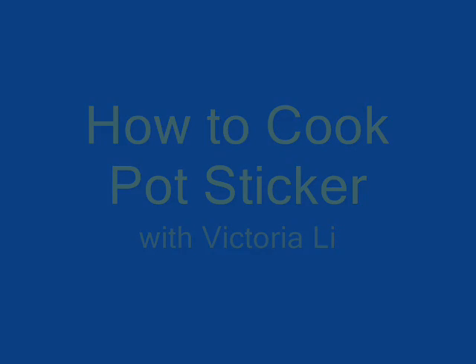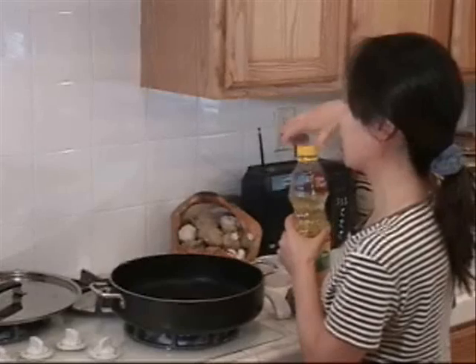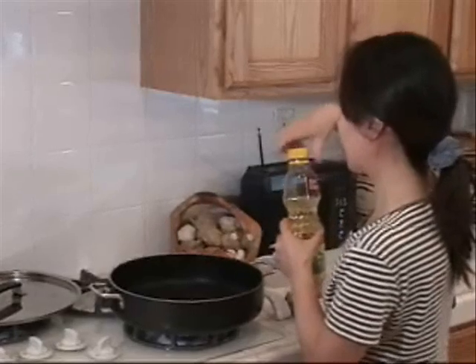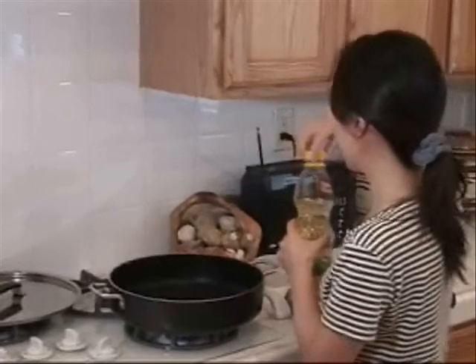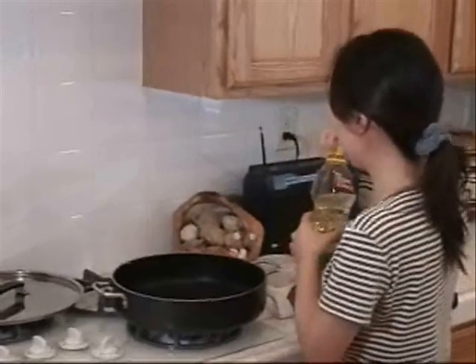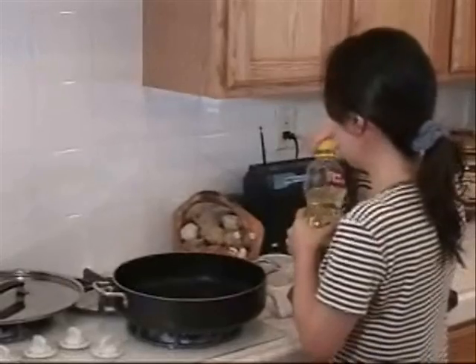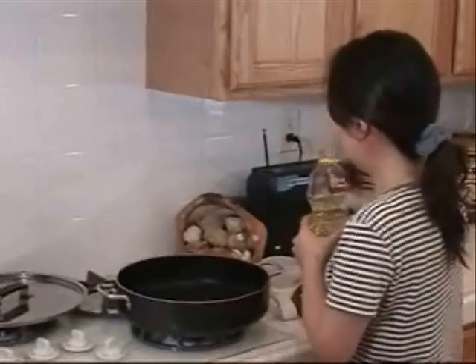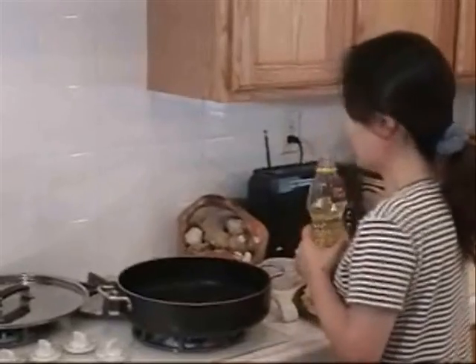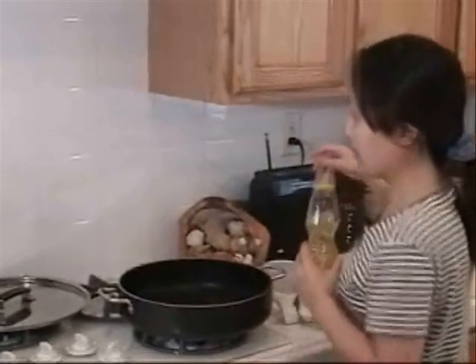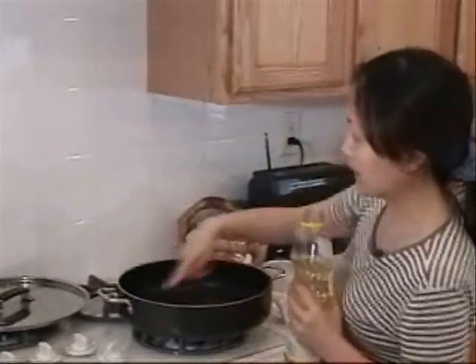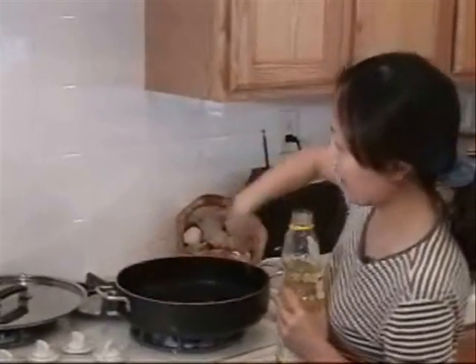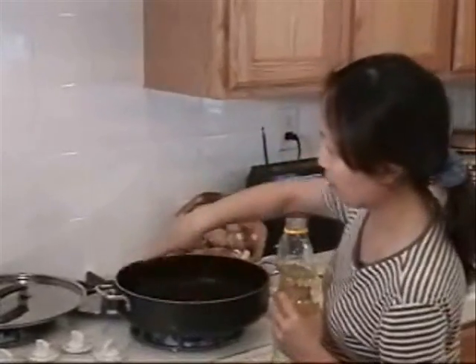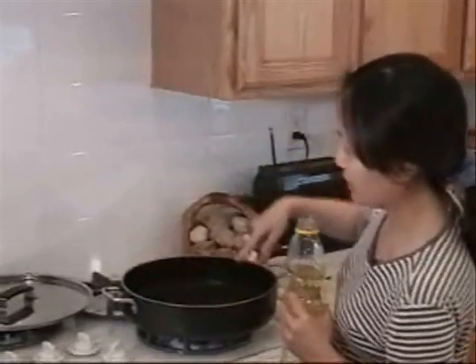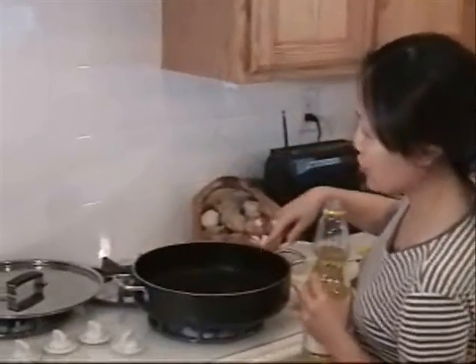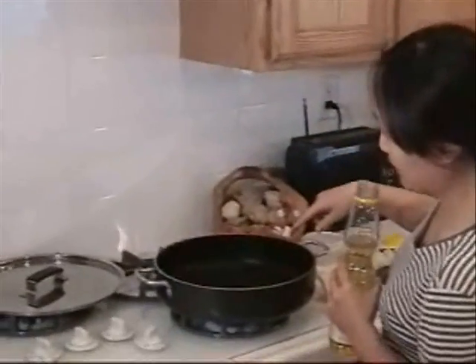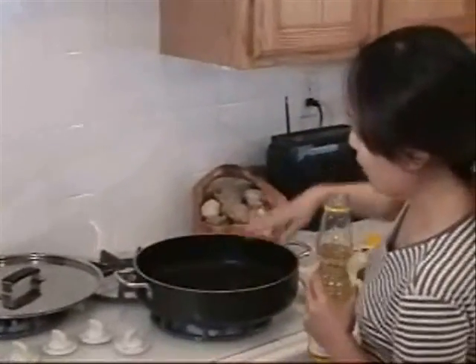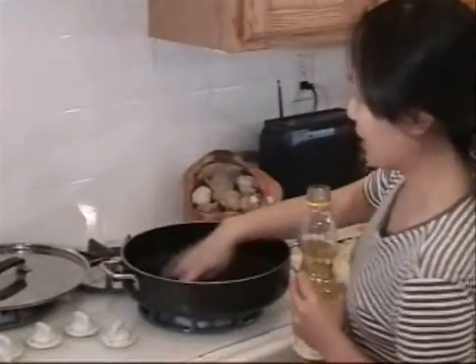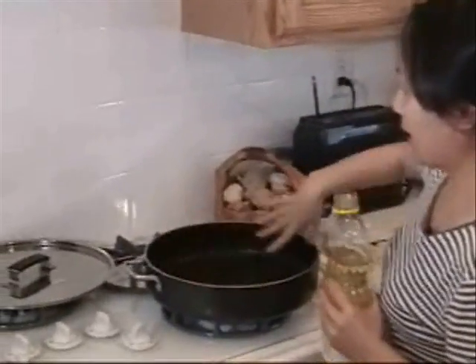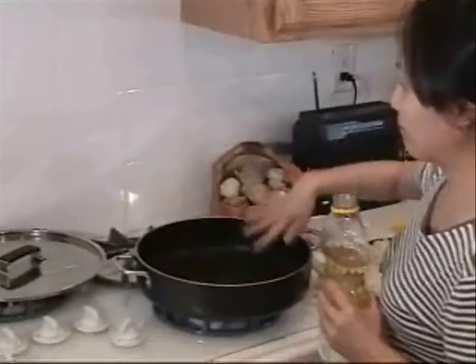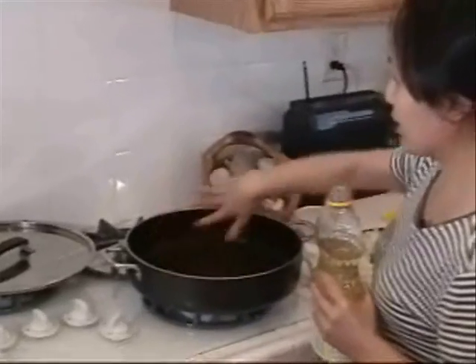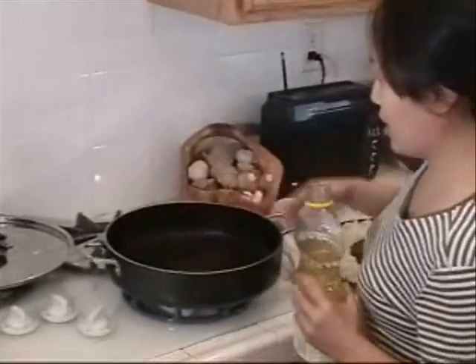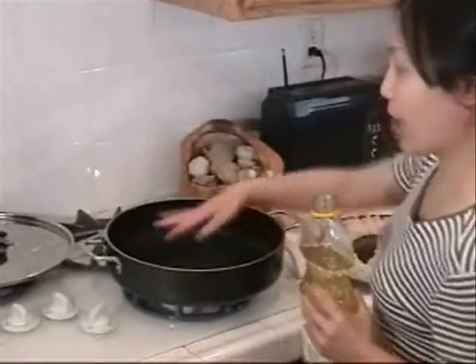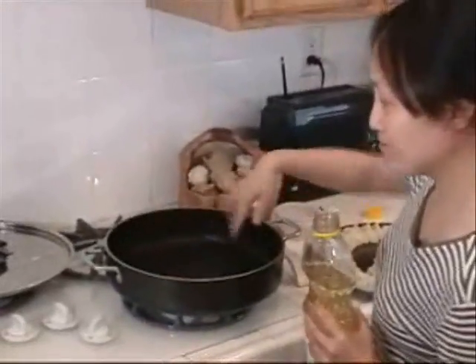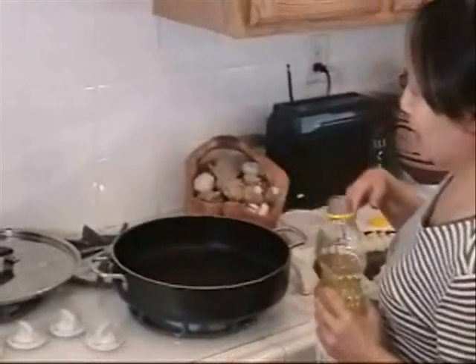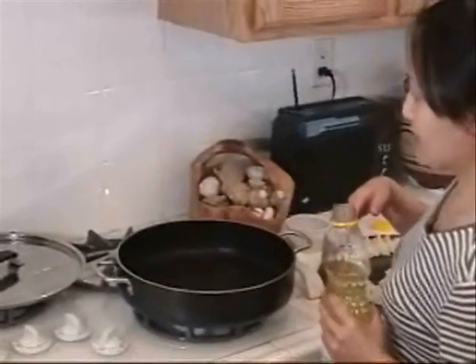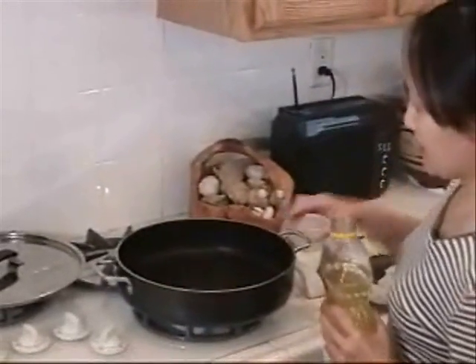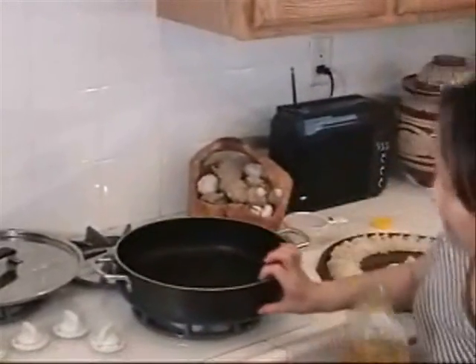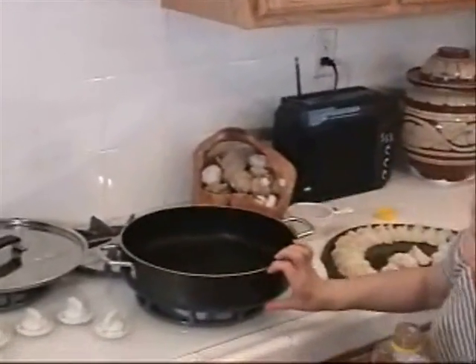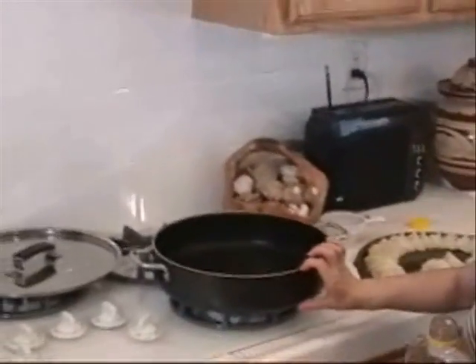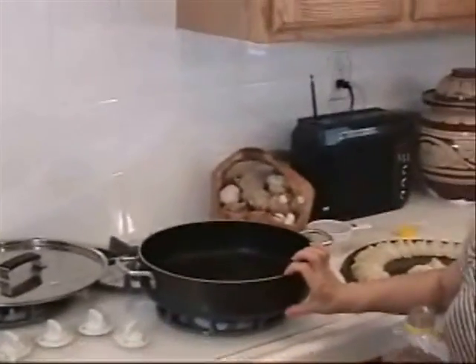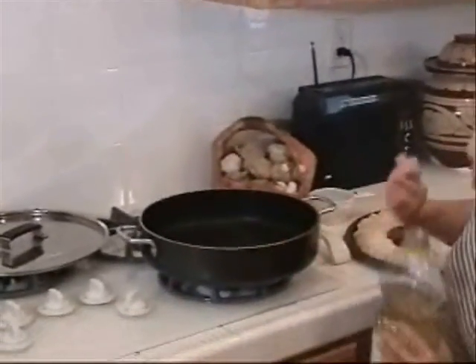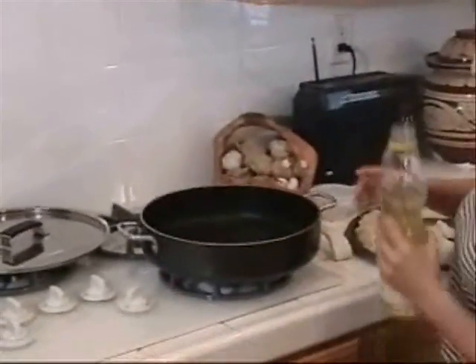Cook the potstickers. You need this kind of pan — the saucepan — with a big area on the bottom and about two inches of height.